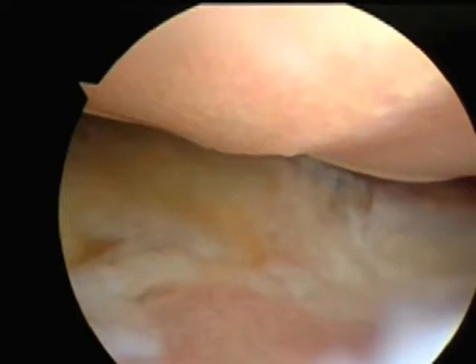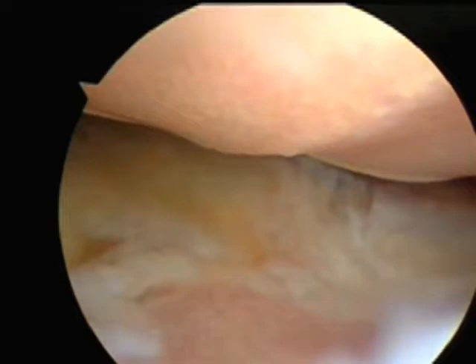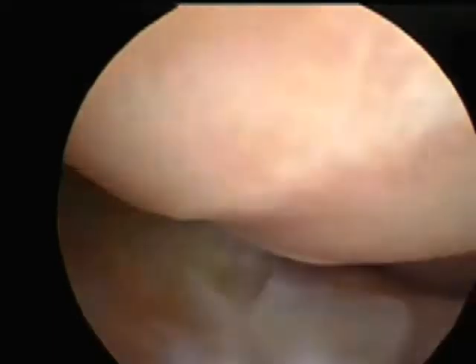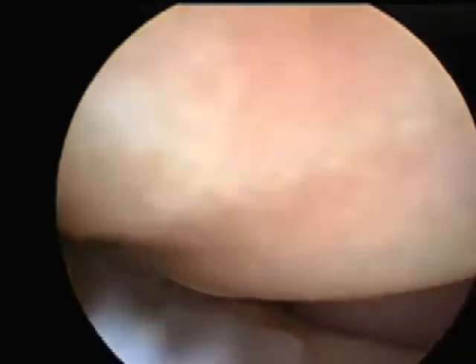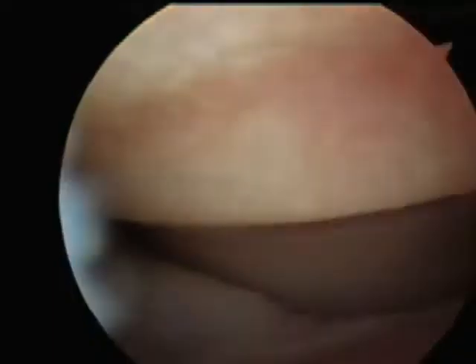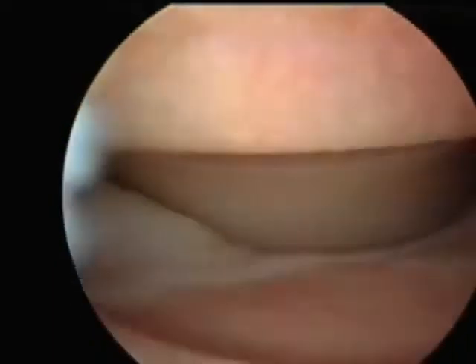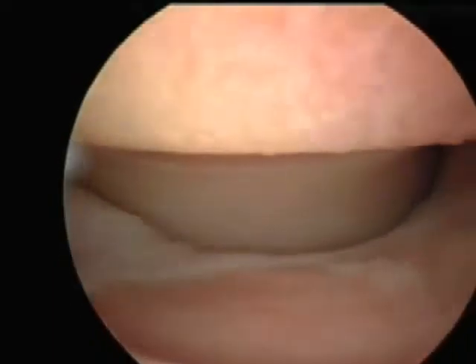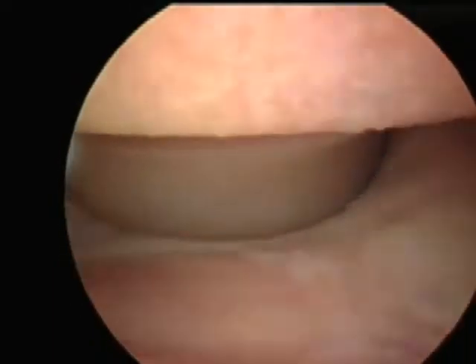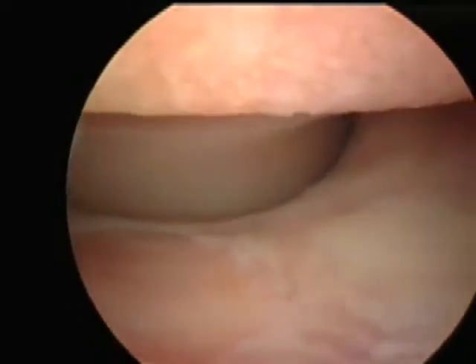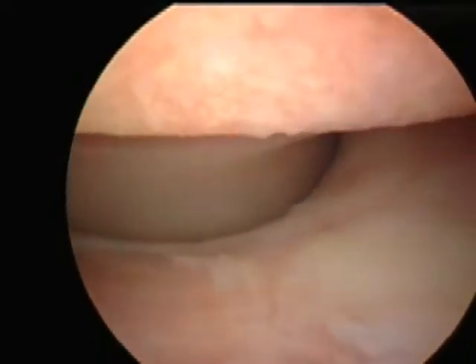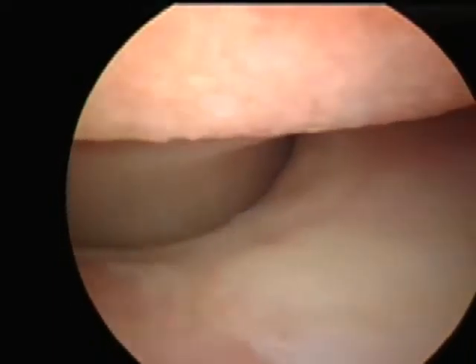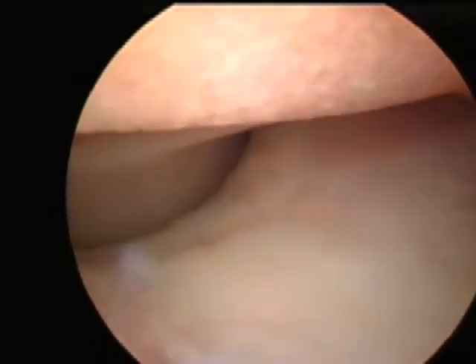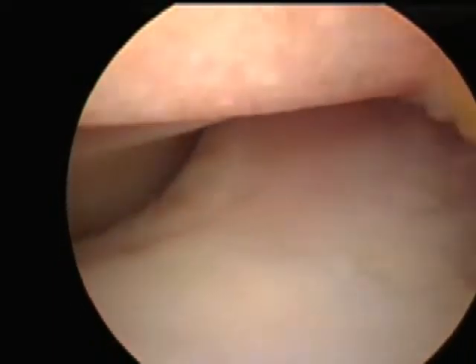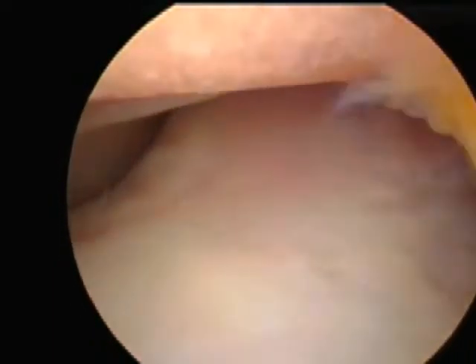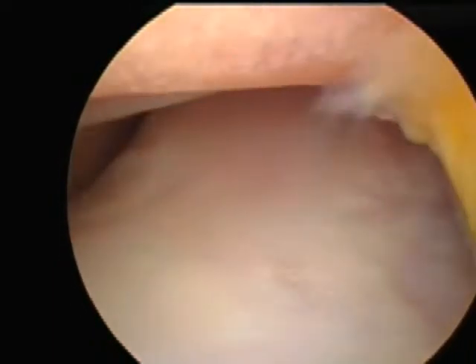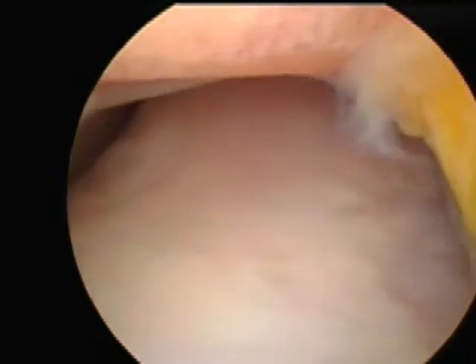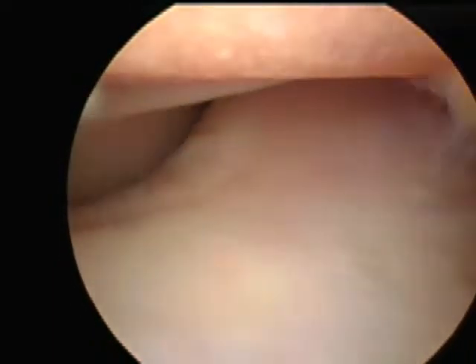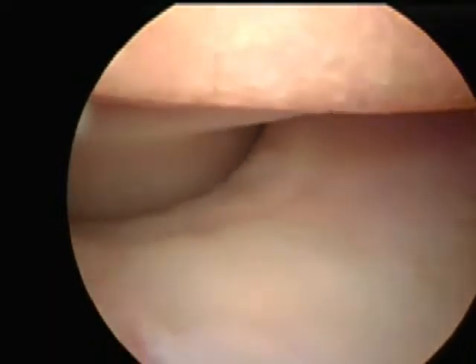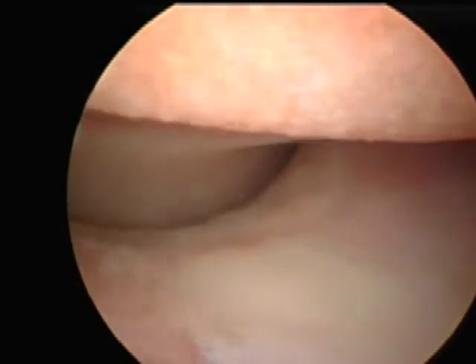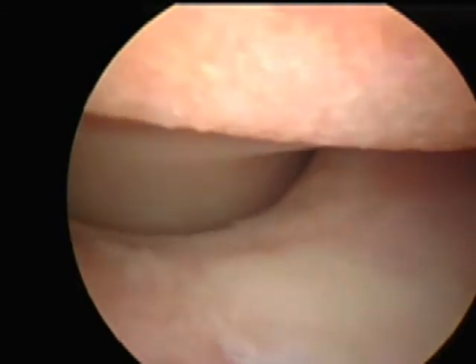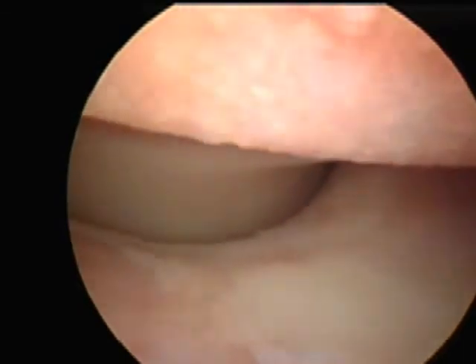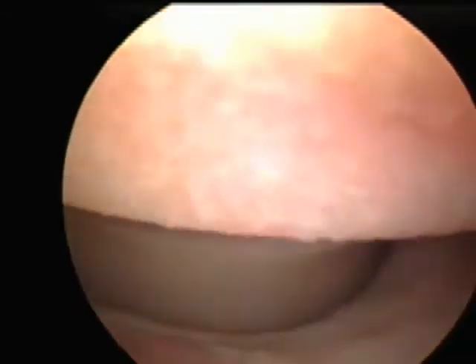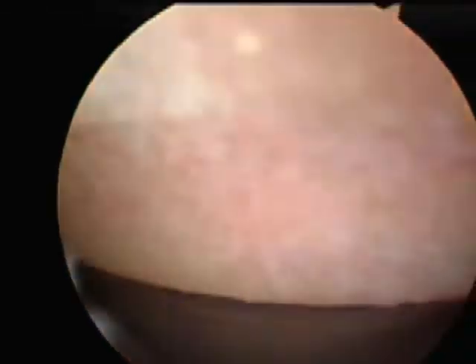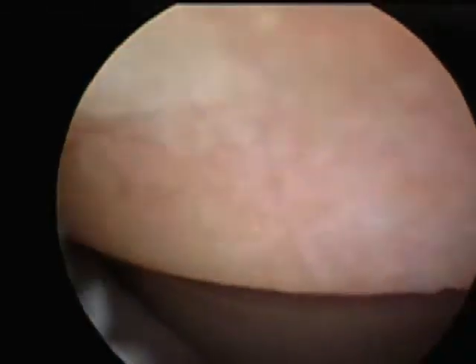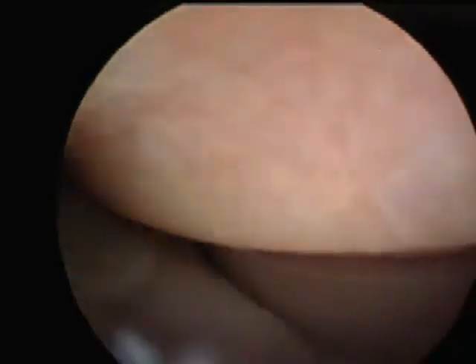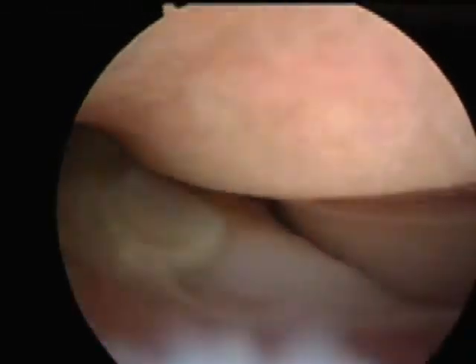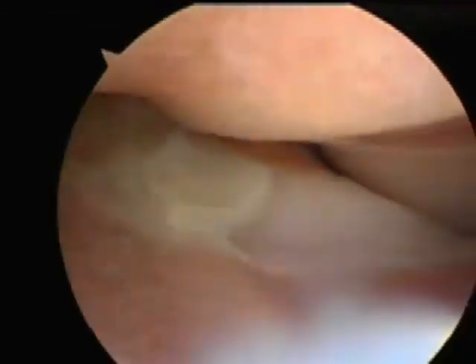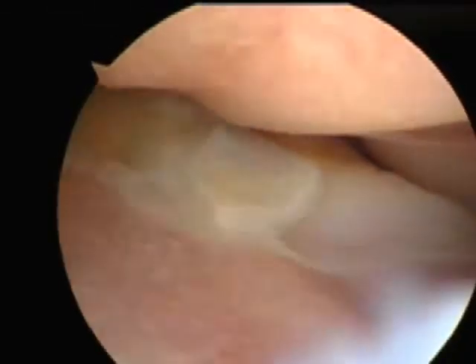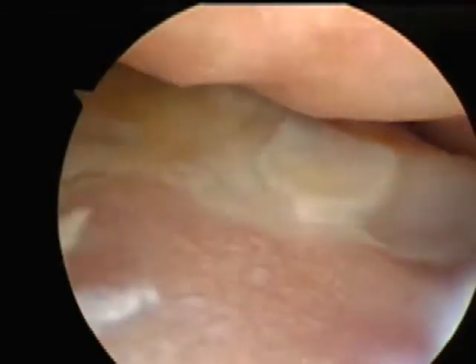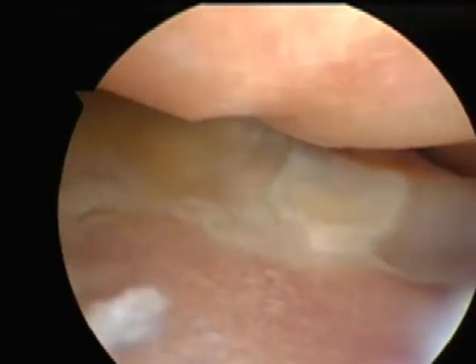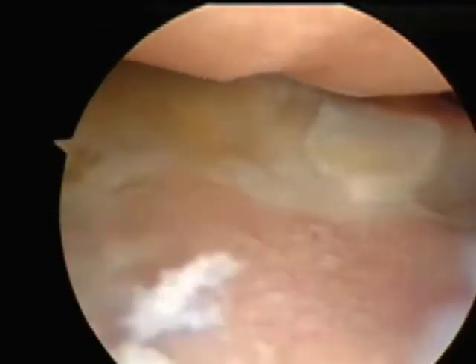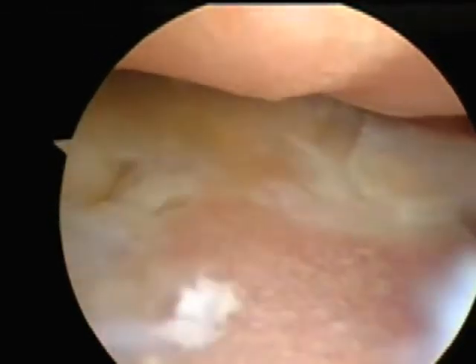This is an arthroscopic video of a canine elbow joint with severe cartilage erosions secondary to elbow dysplasia and a fragmented coronoid.